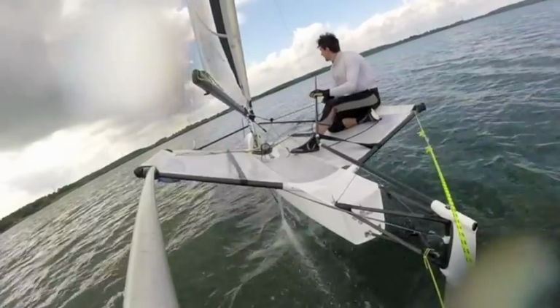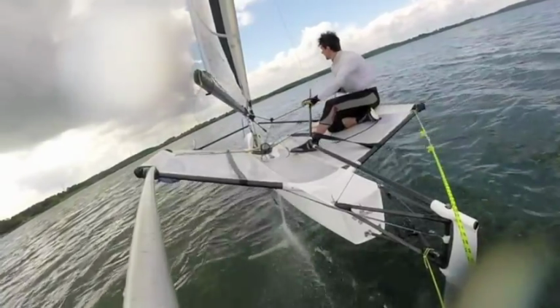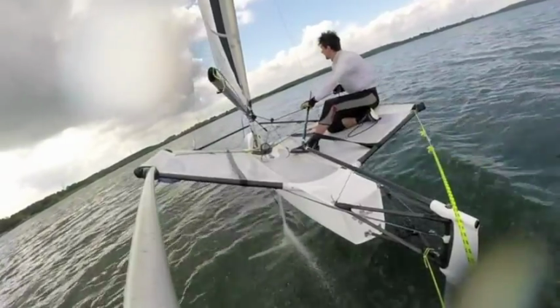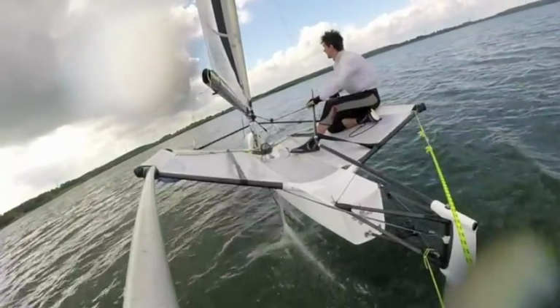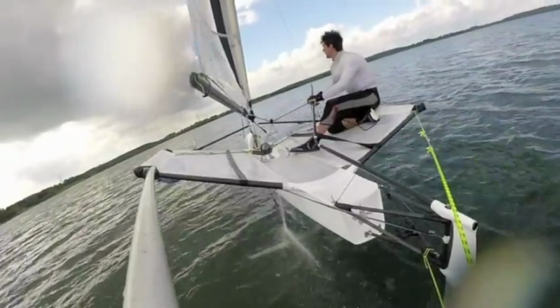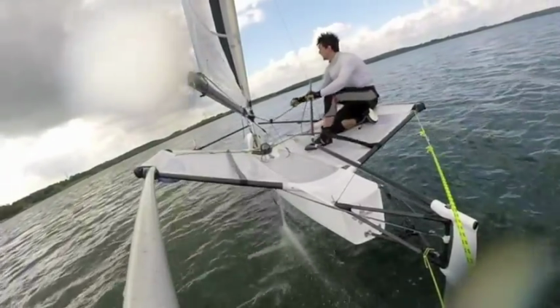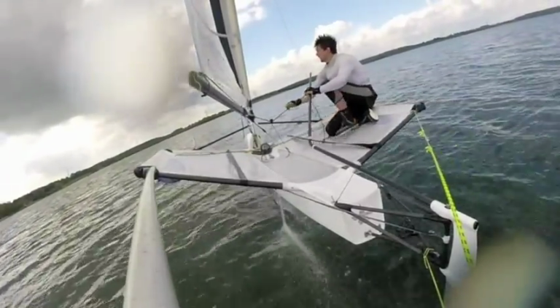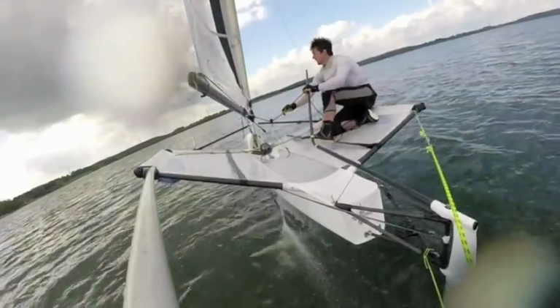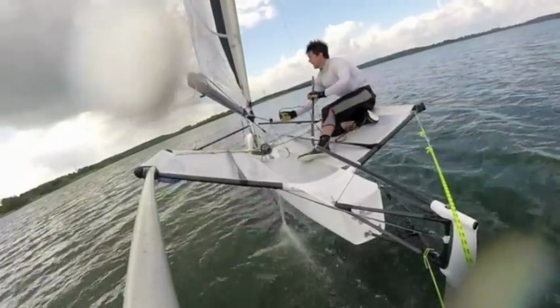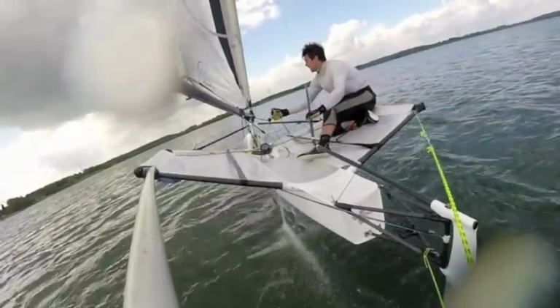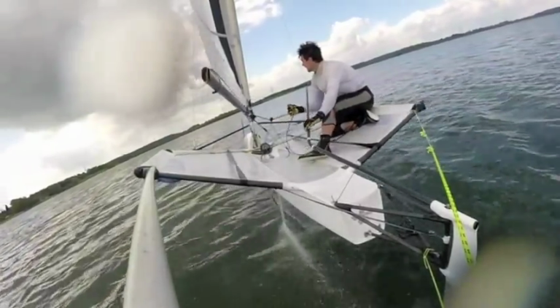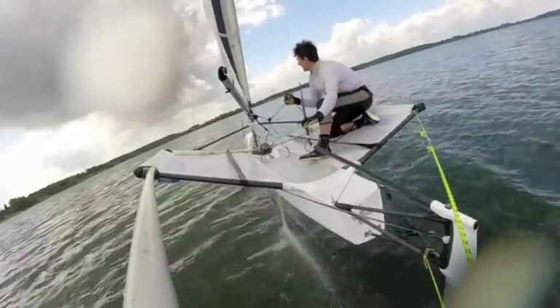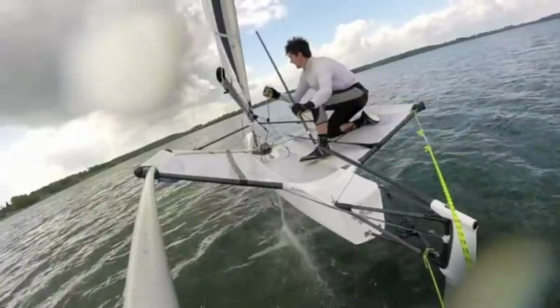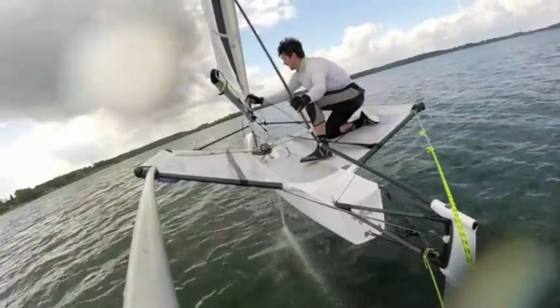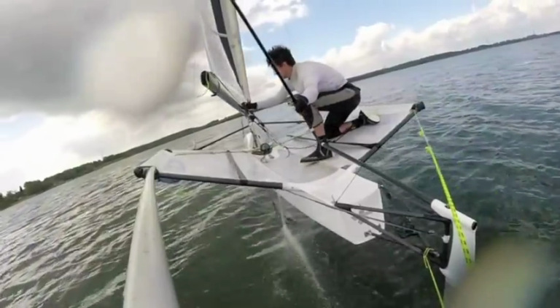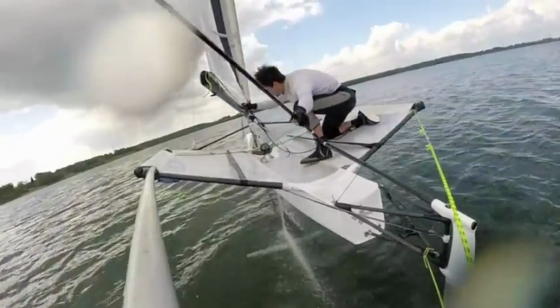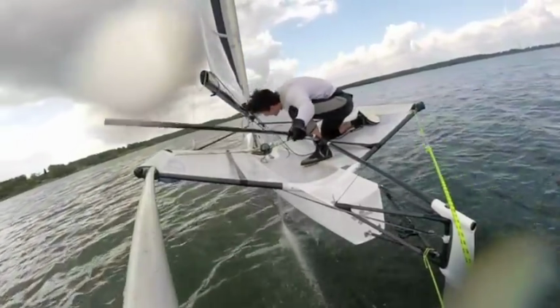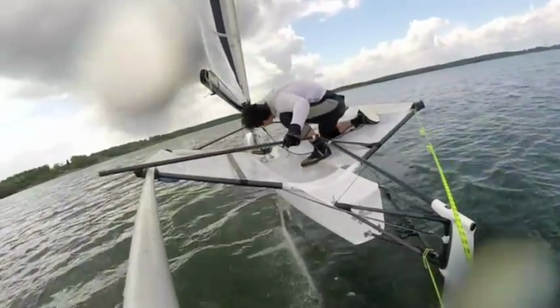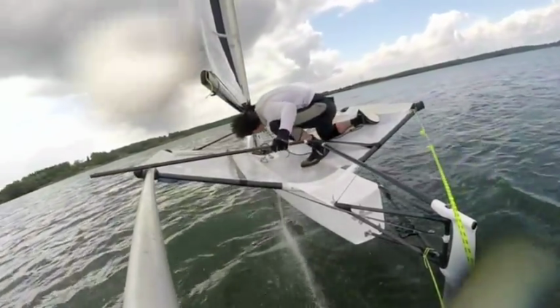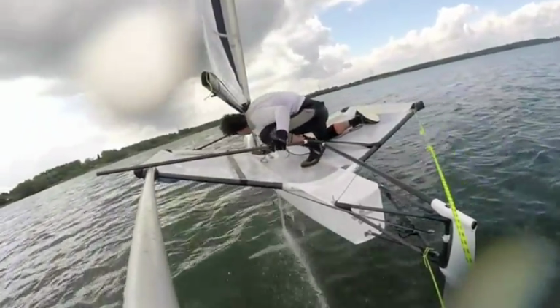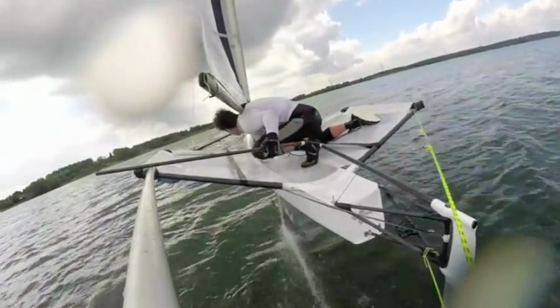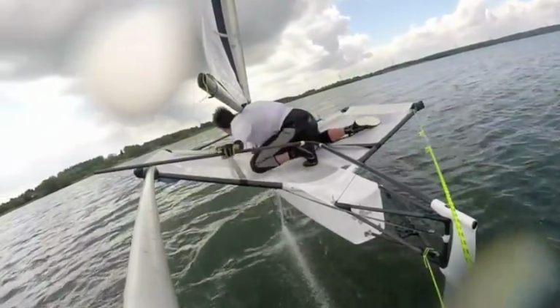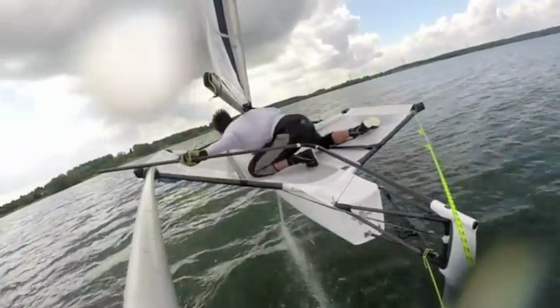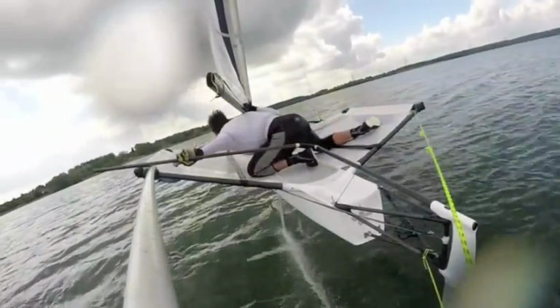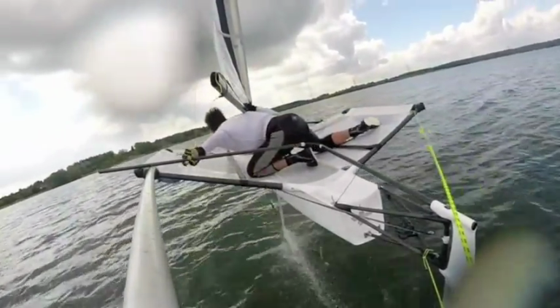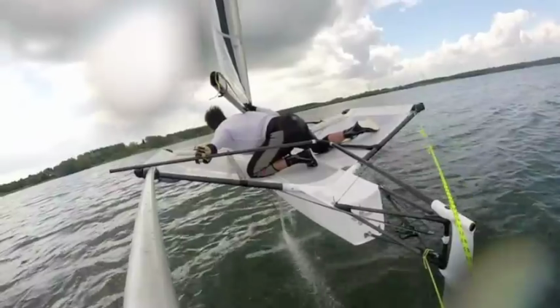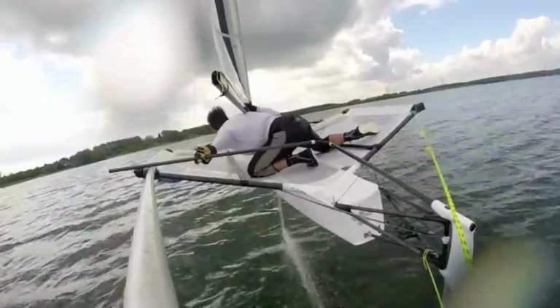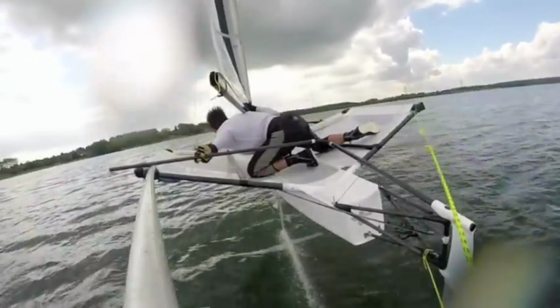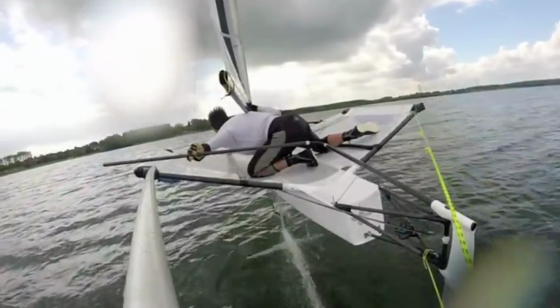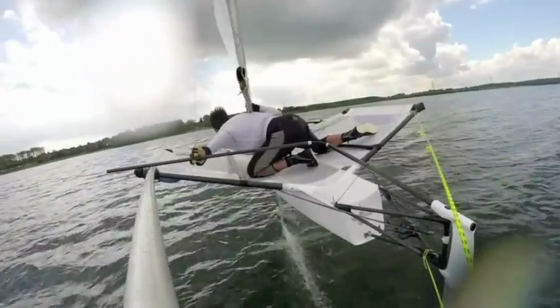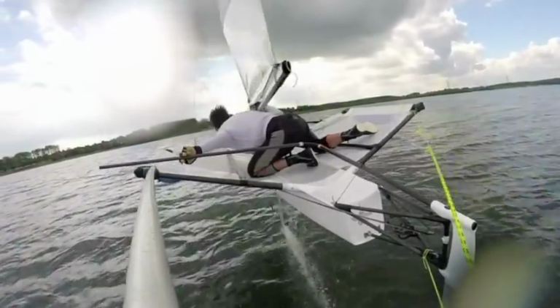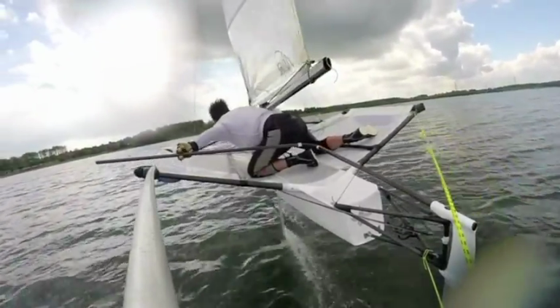Steering. Slide your hand down towards the tiller. Flip the extension round behind the boom. Move into the centre of the boat whilst gently steering the boat through the wind.